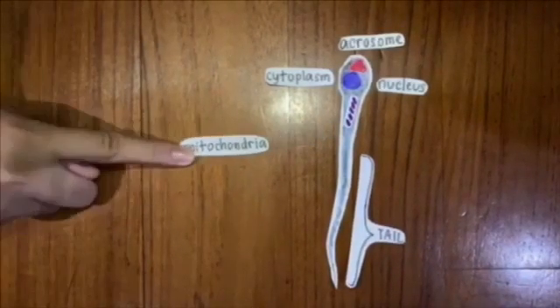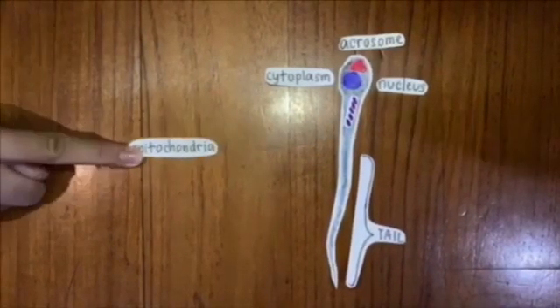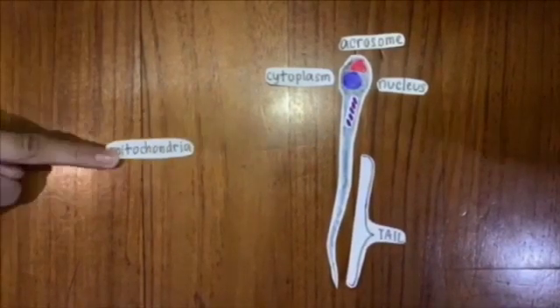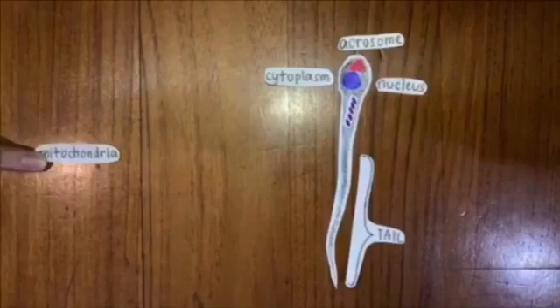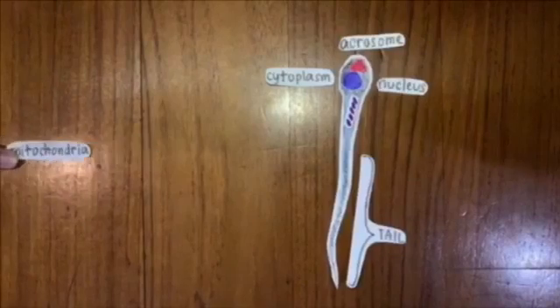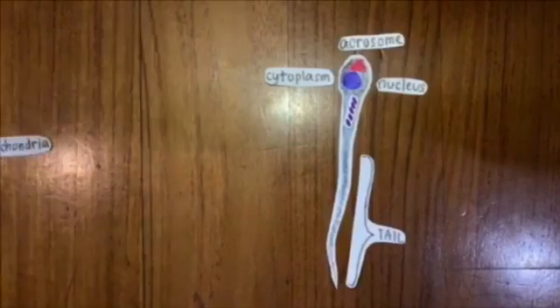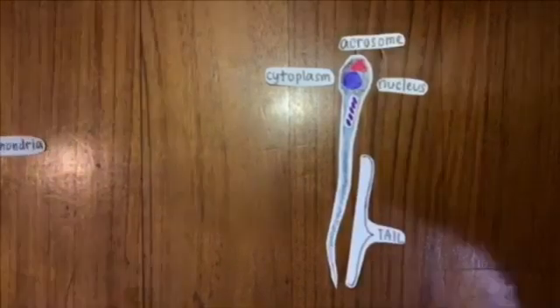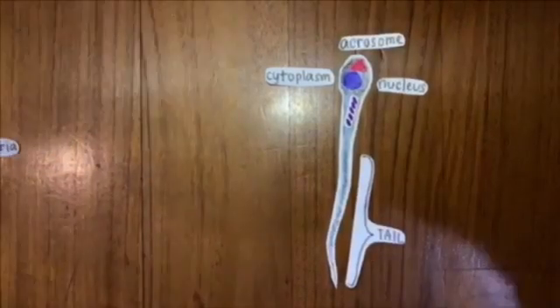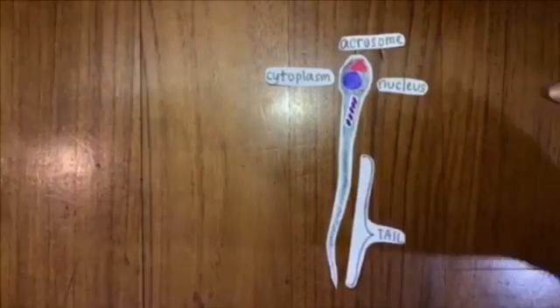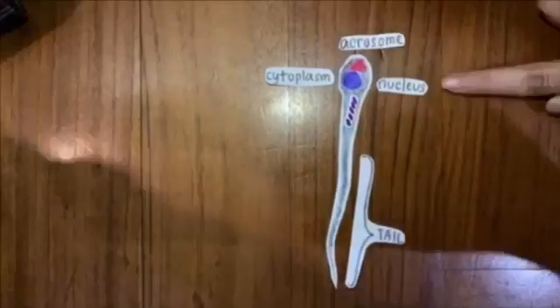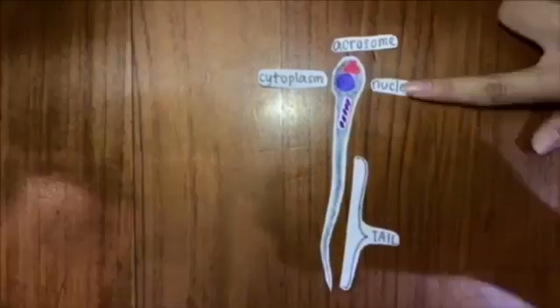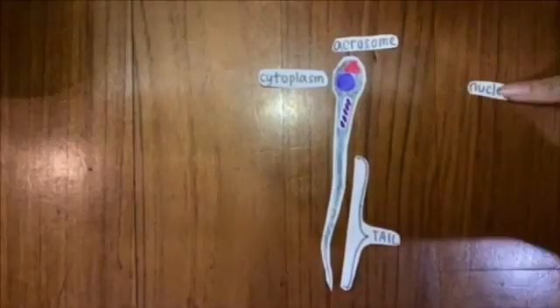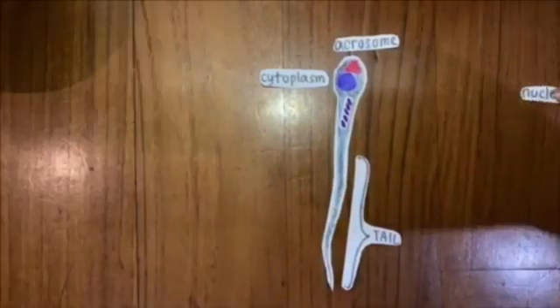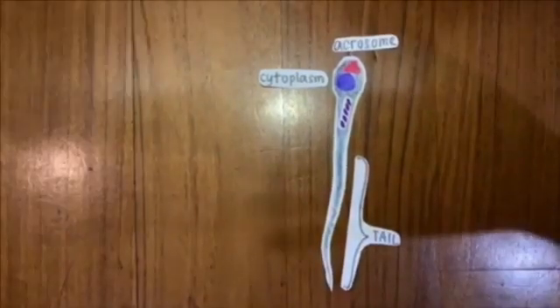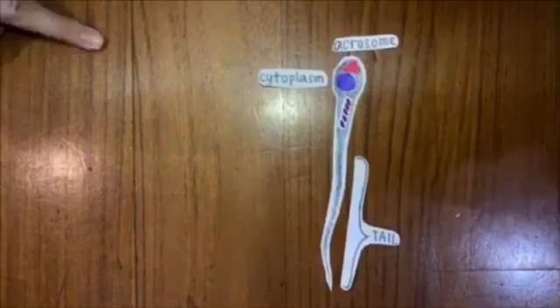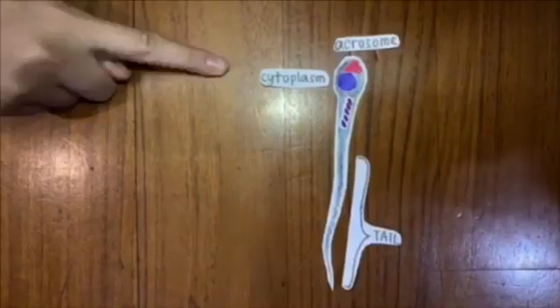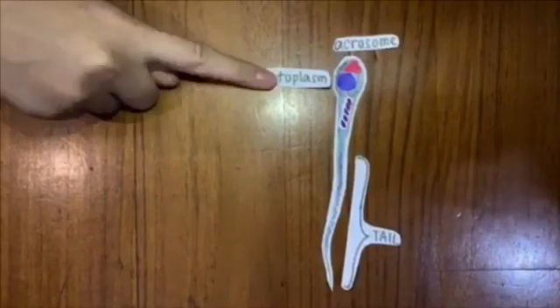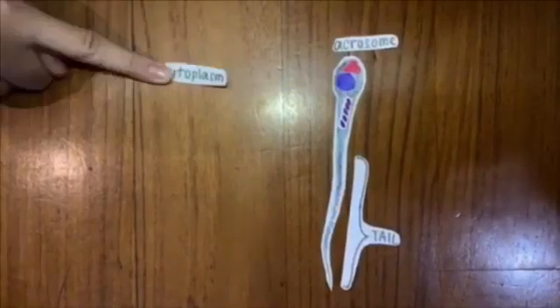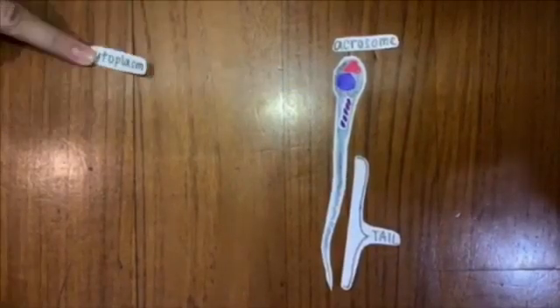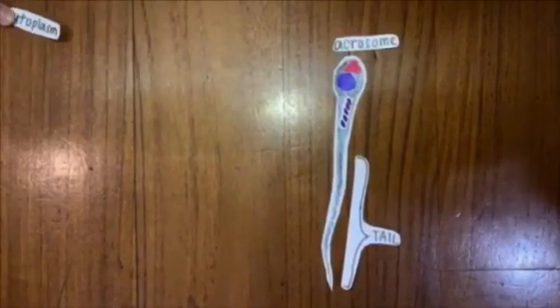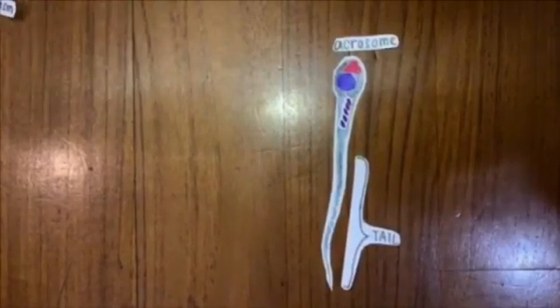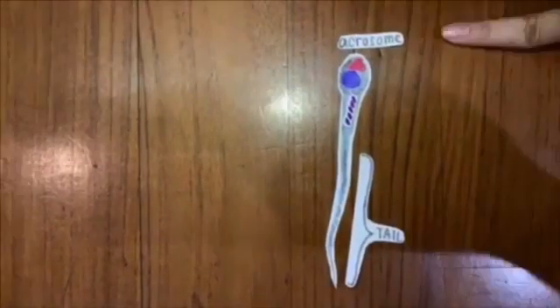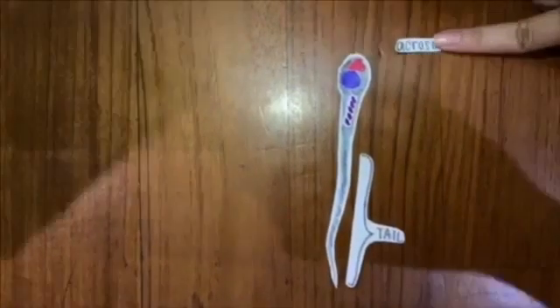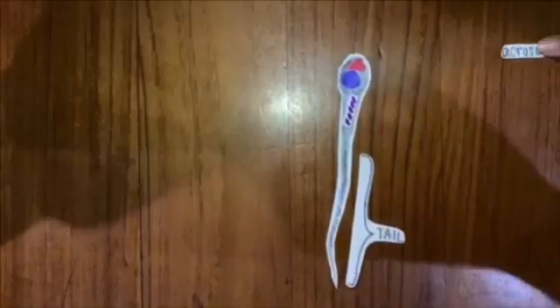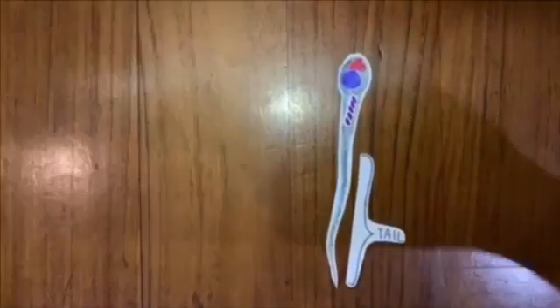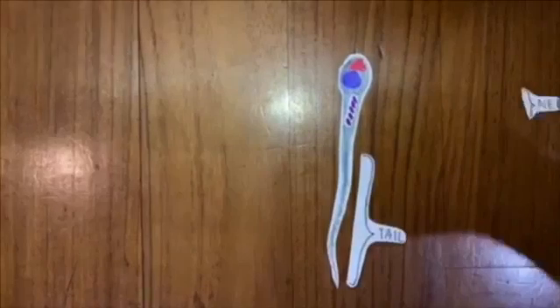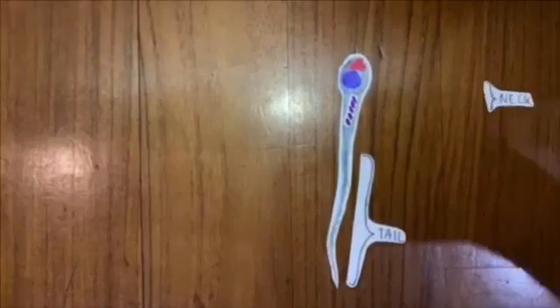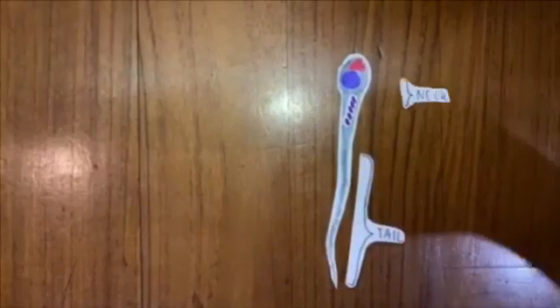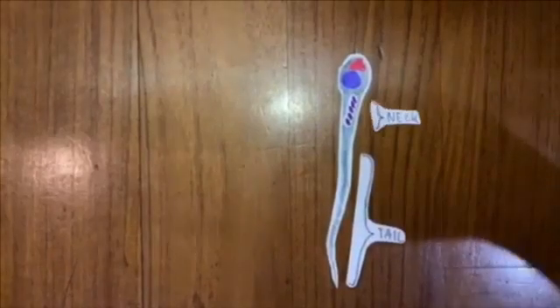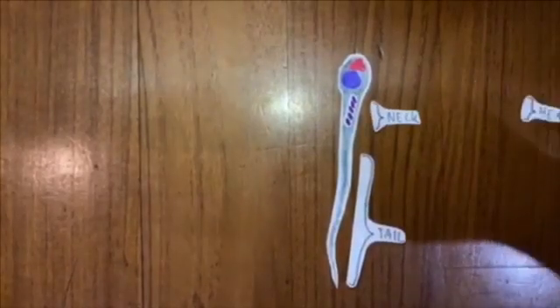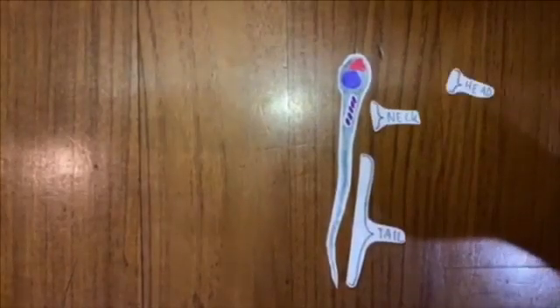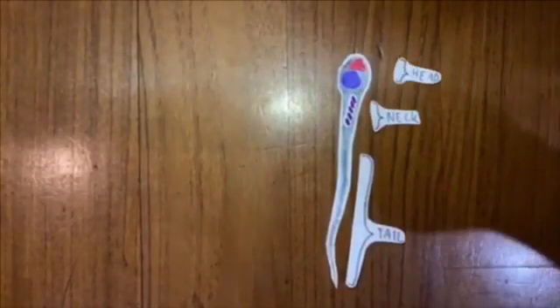A sperm has three parts. First is the tail, or flagellum, which helps the sperm to swim. Second is the neck or middle piece, which contains the mitochondria. And lastly is the head, which contains the nucleus and the acrosome.